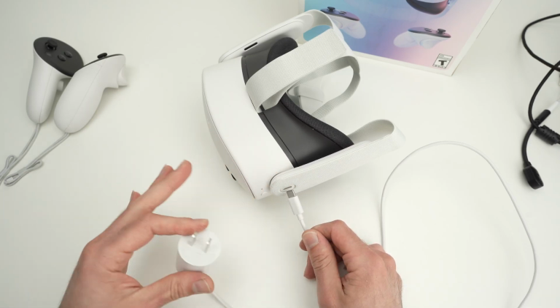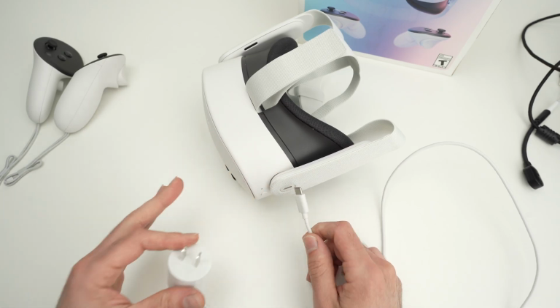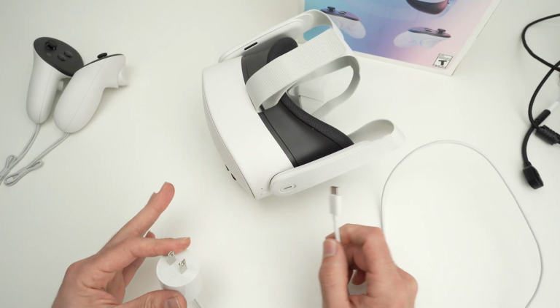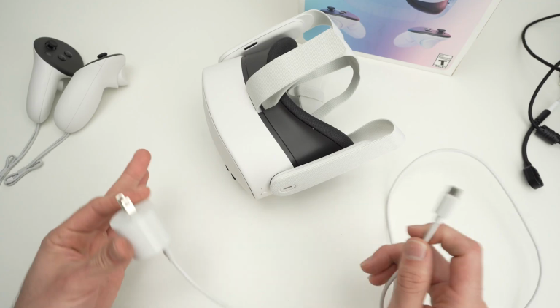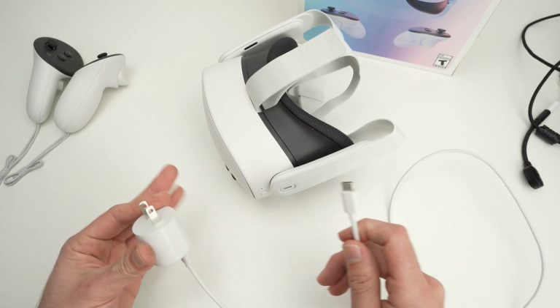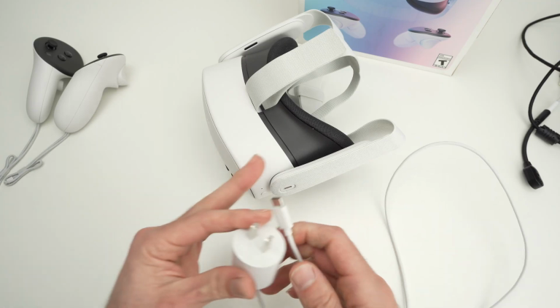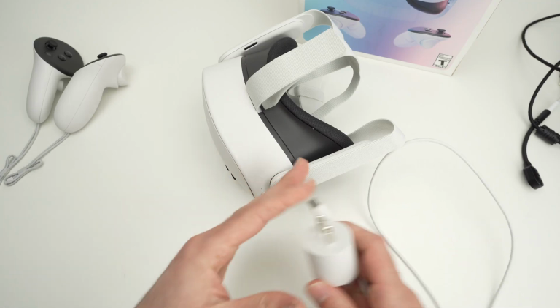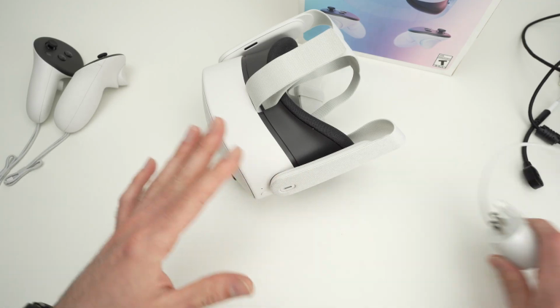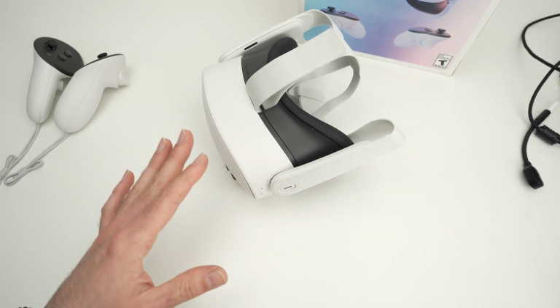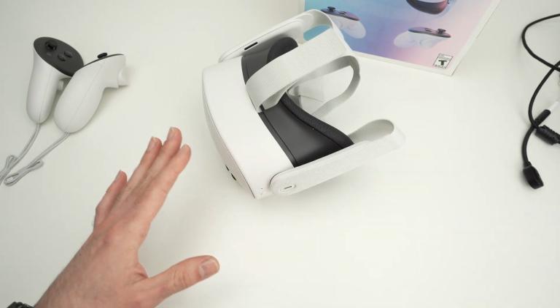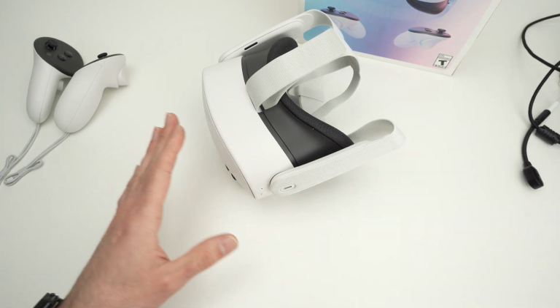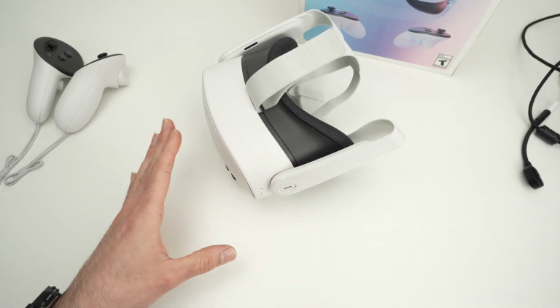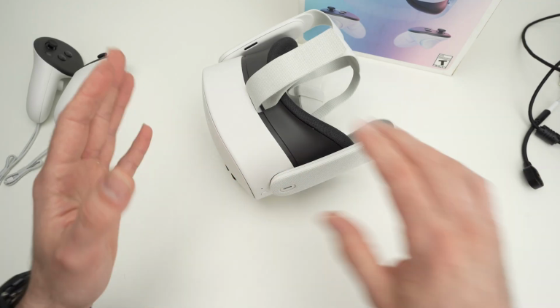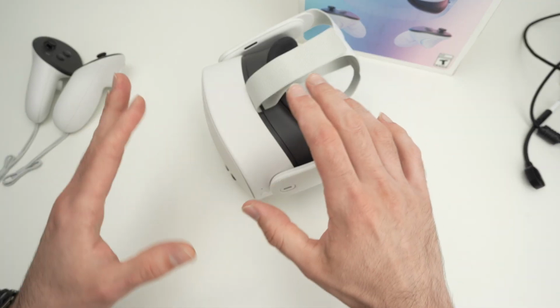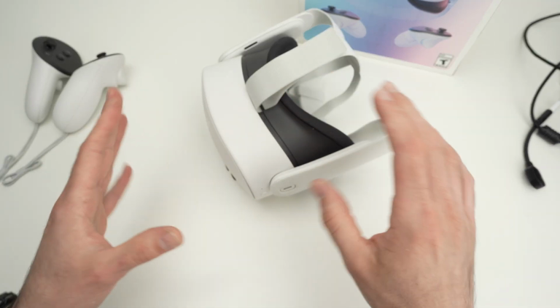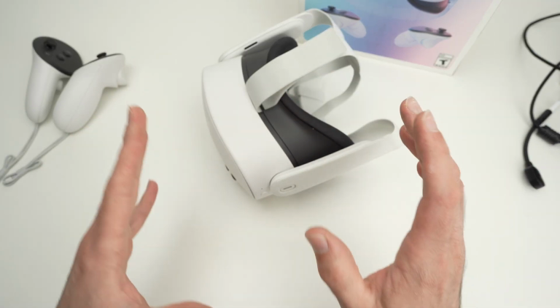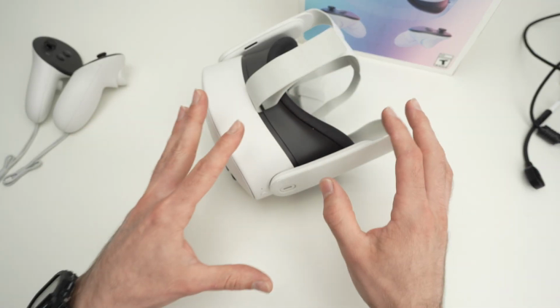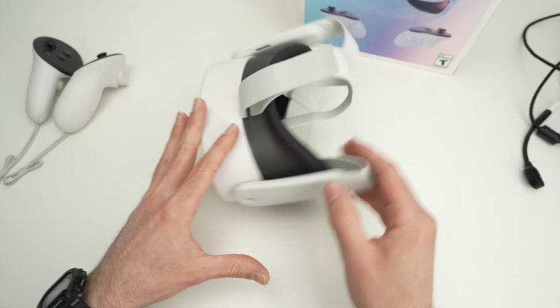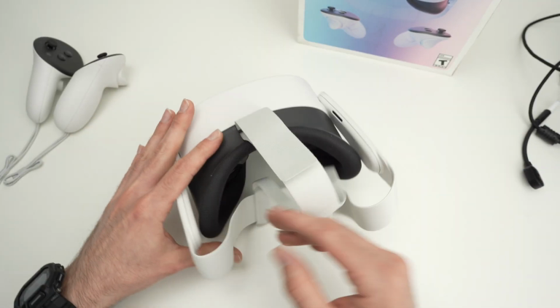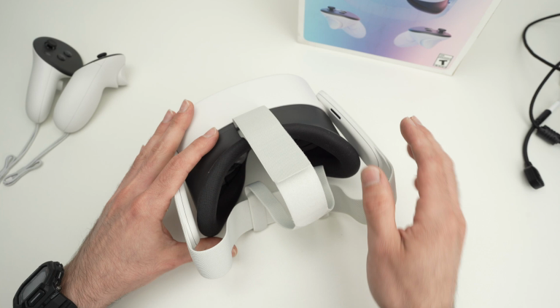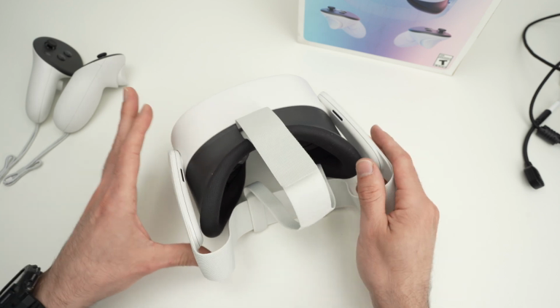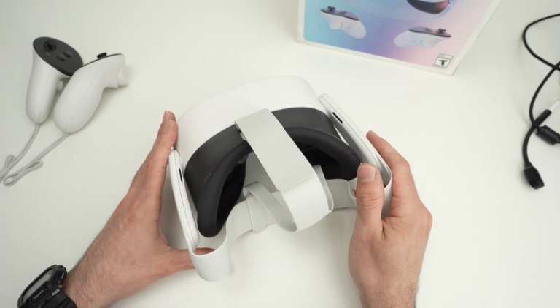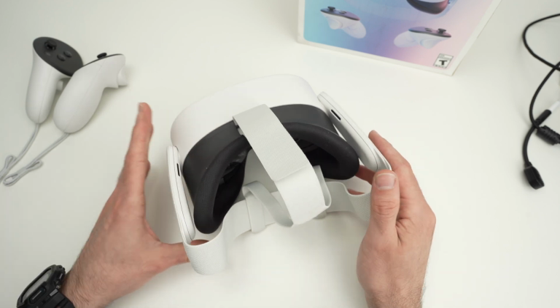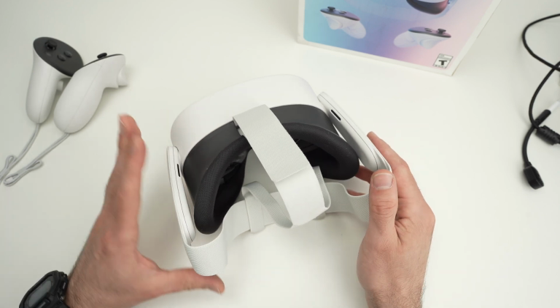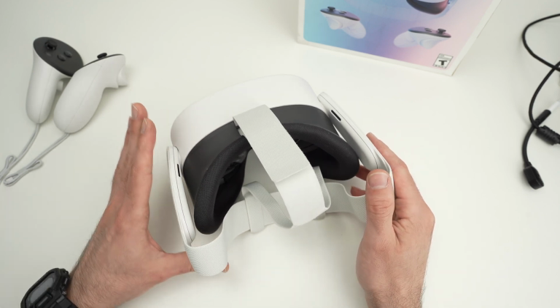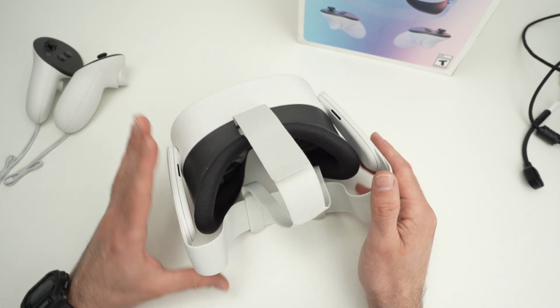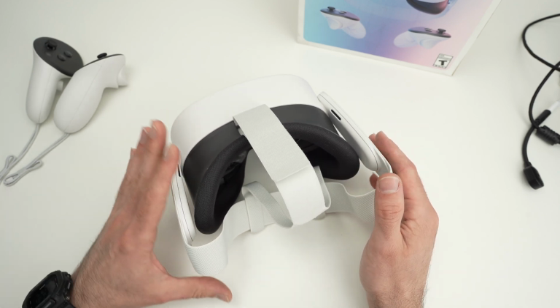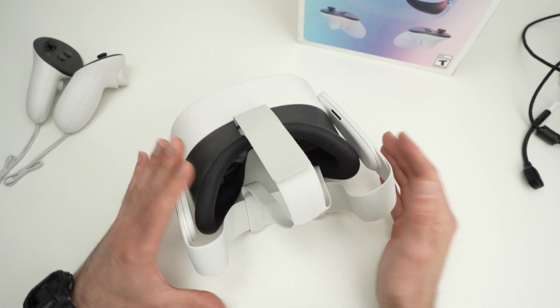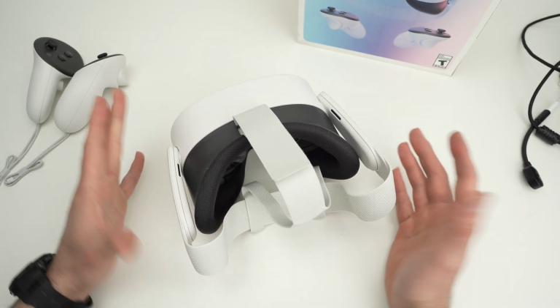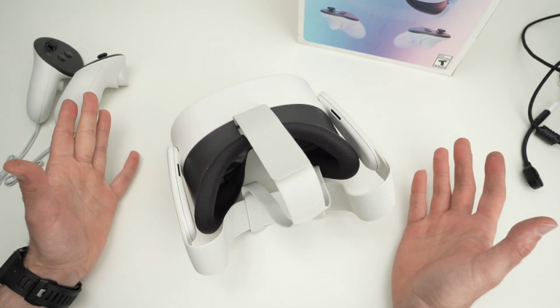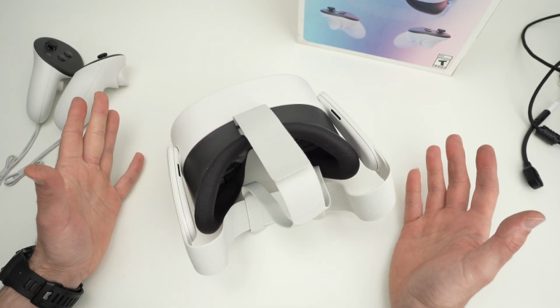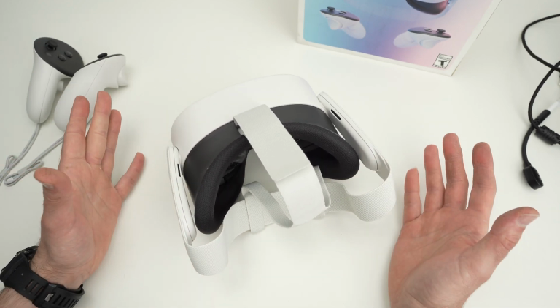Hopefully after you come back, it will be charged and the issue was simply that the battery wasn't charging properly, and this fixed it.